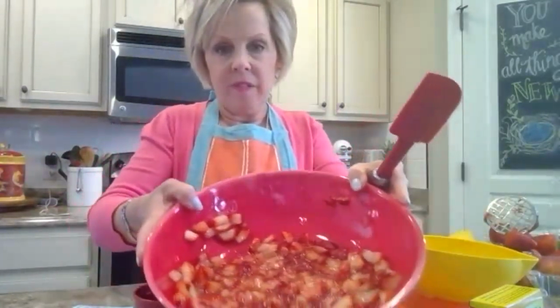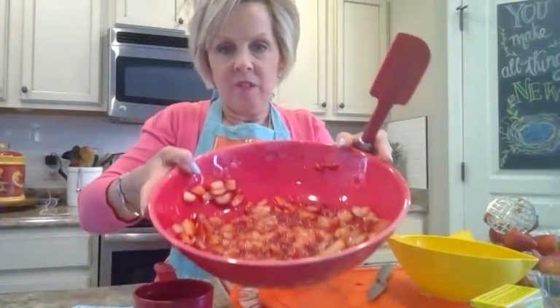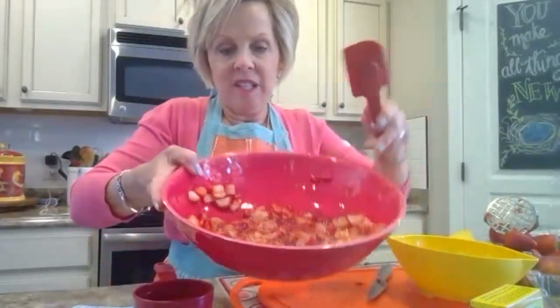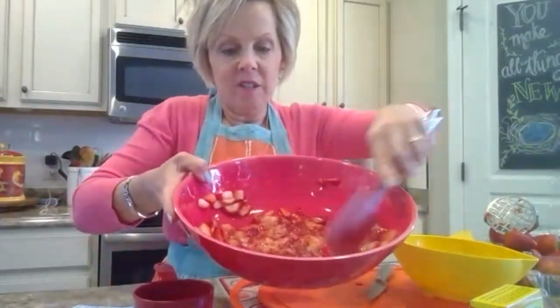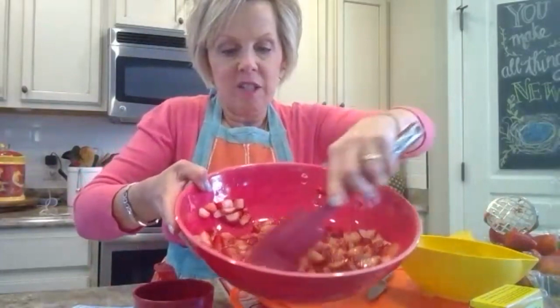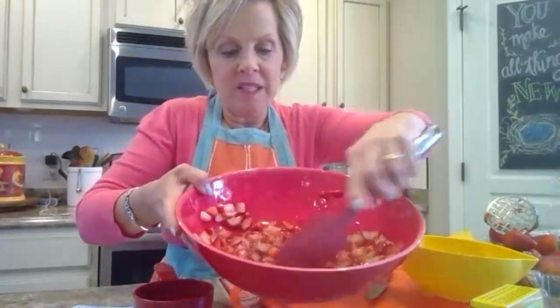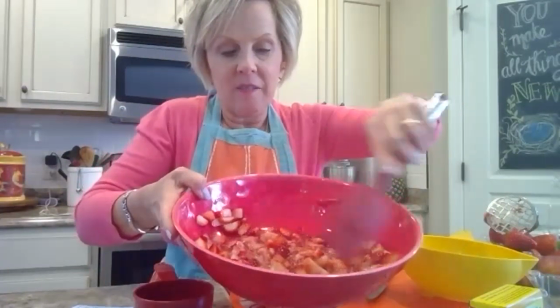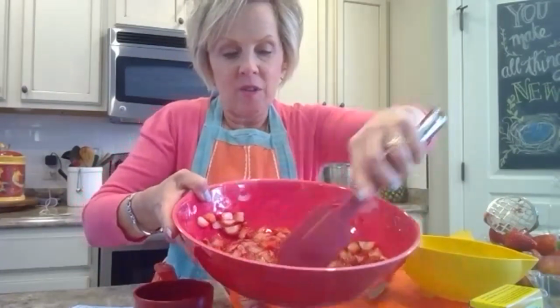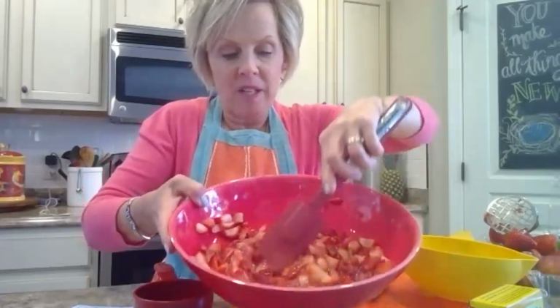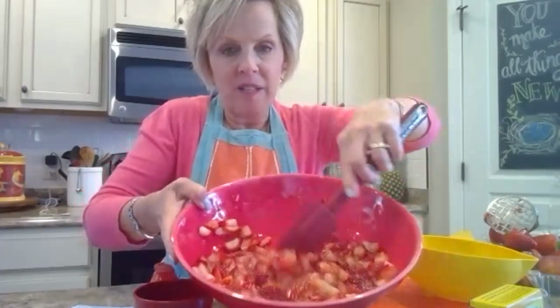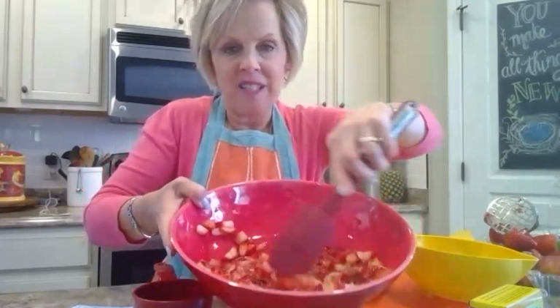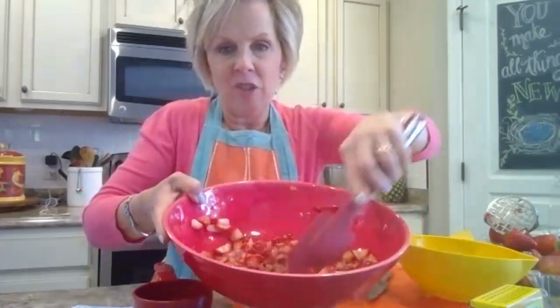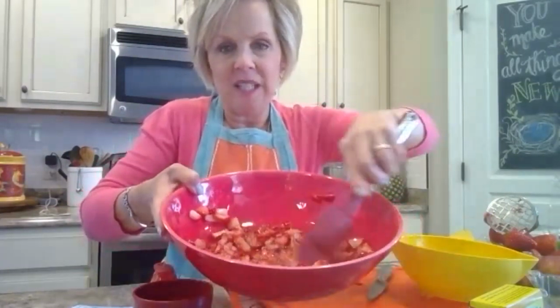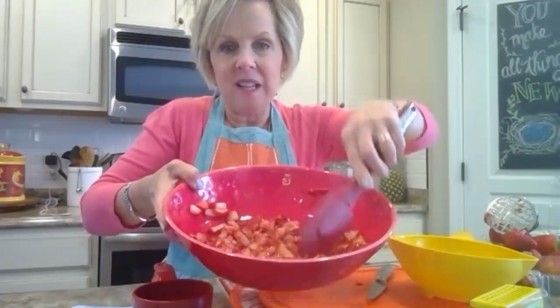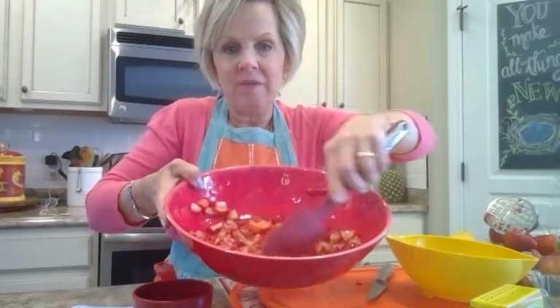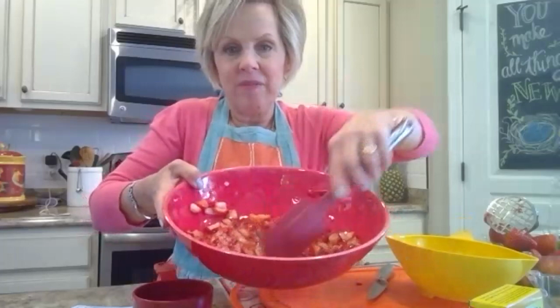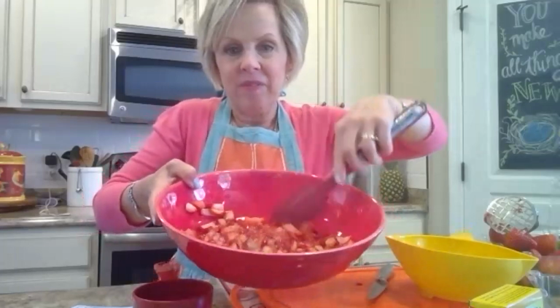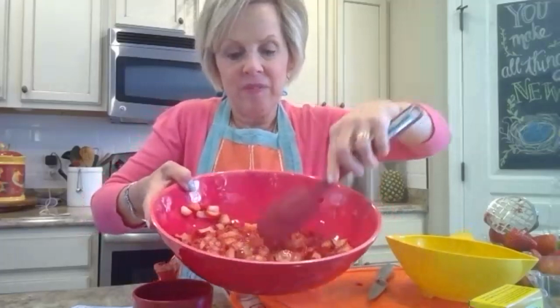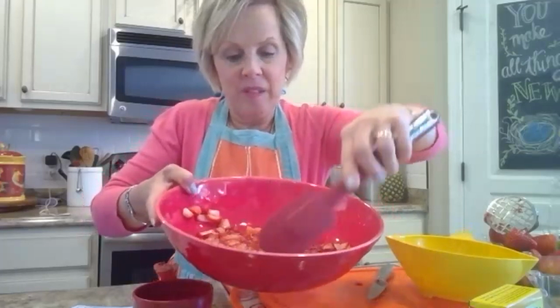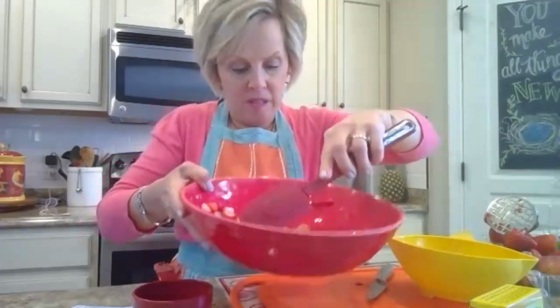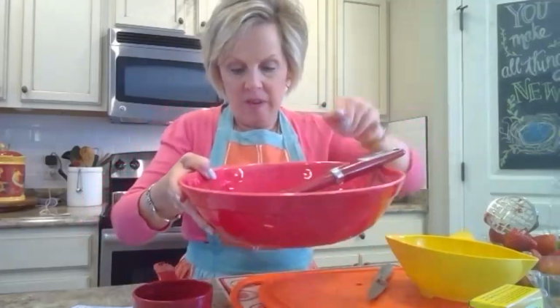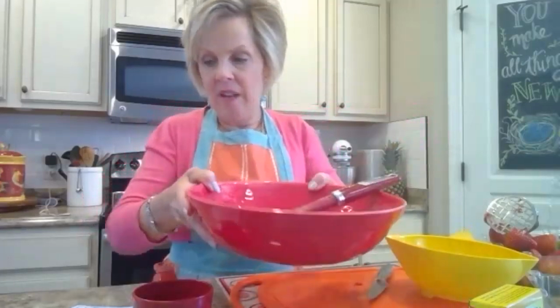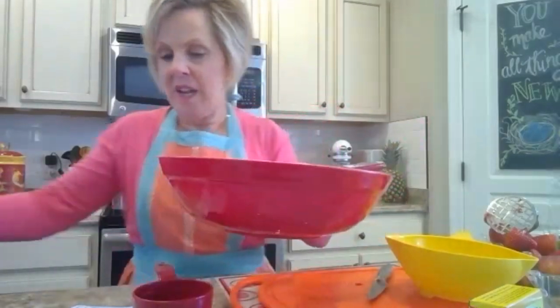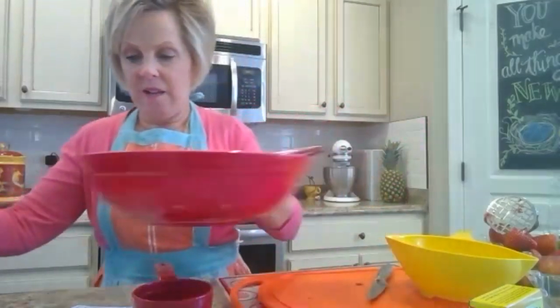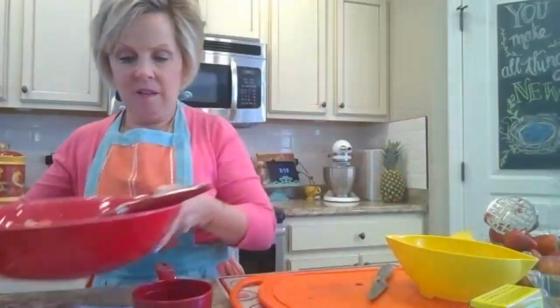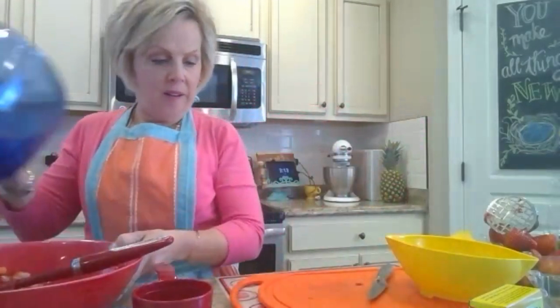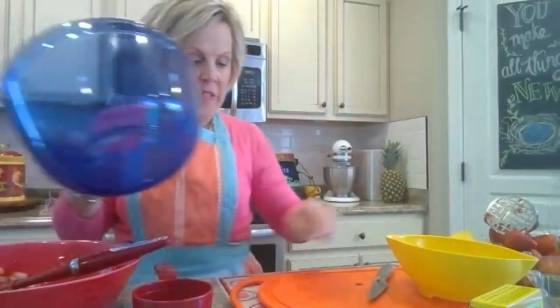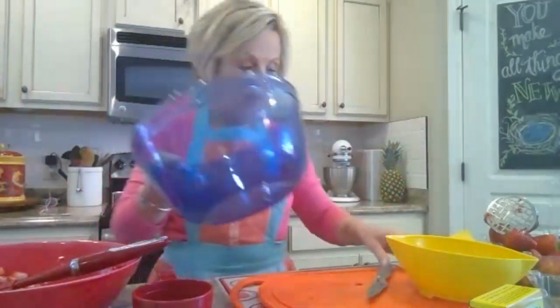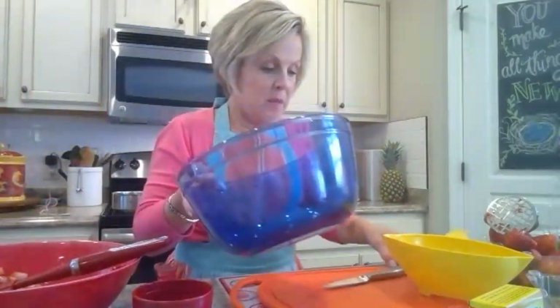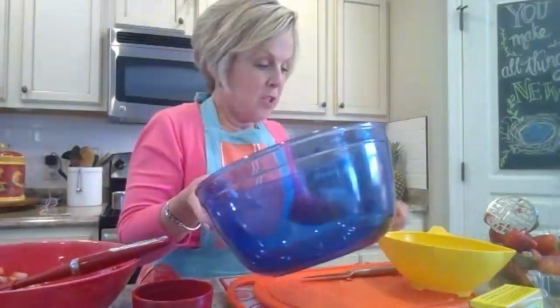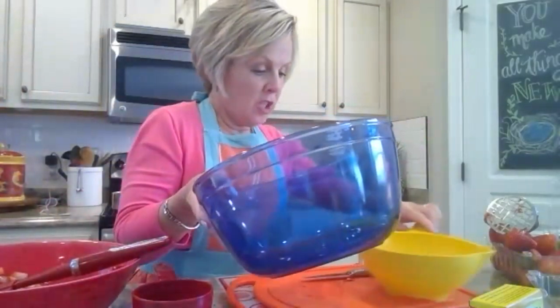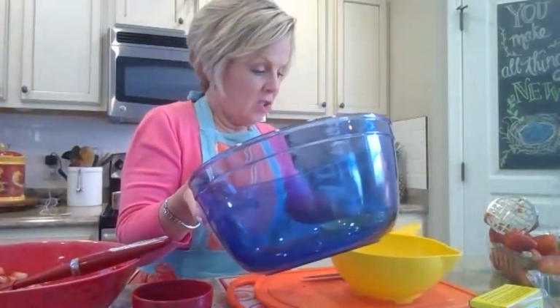You can see there are still pieces of strawberry in there, but look how juicy it is. Now I'm going to take this bowl to measure the sugar in.